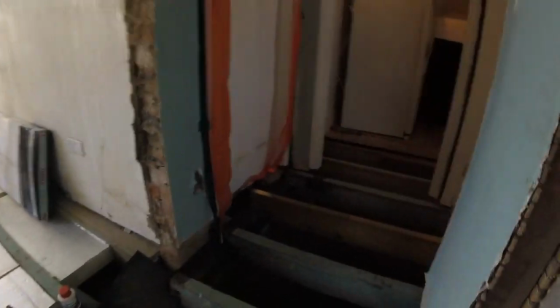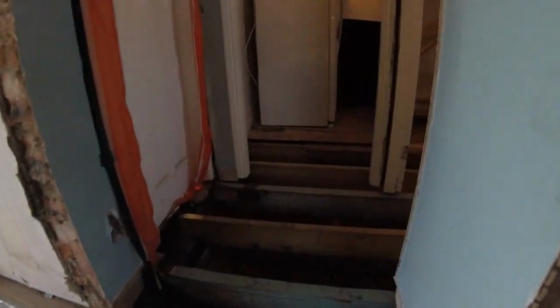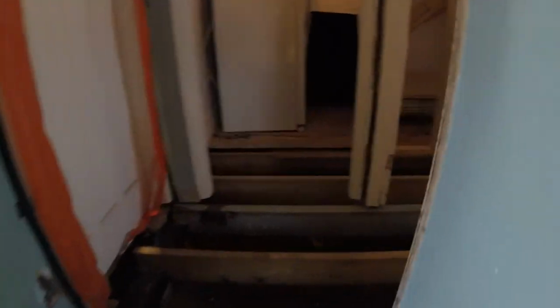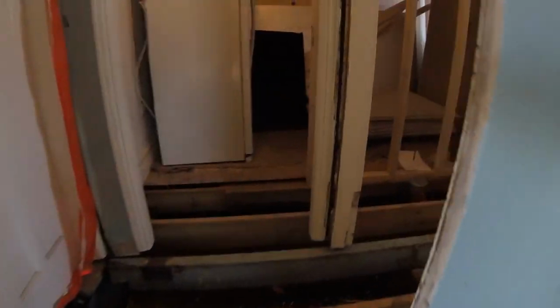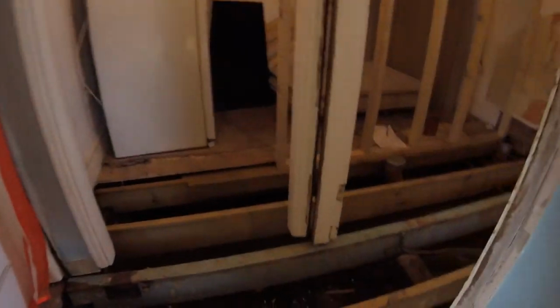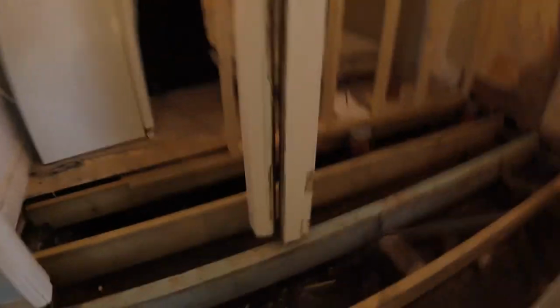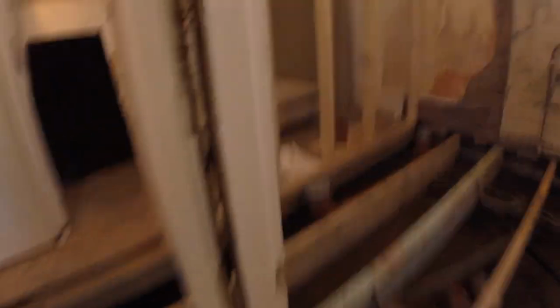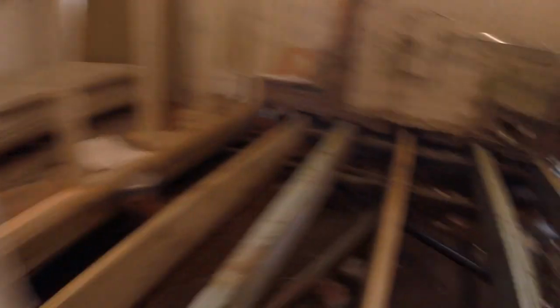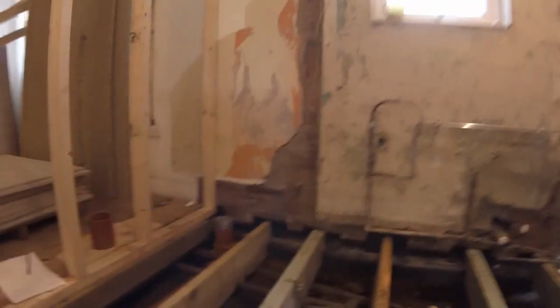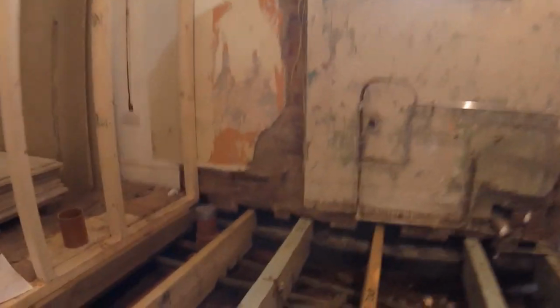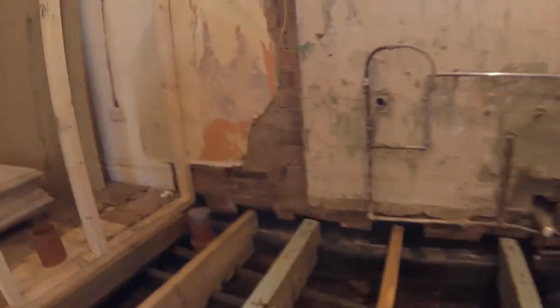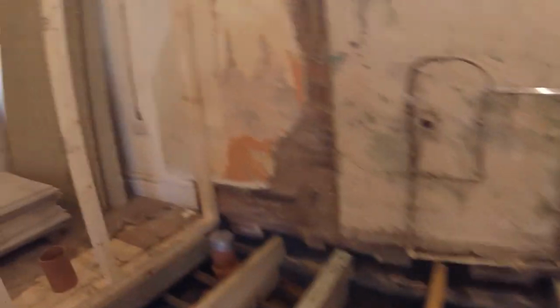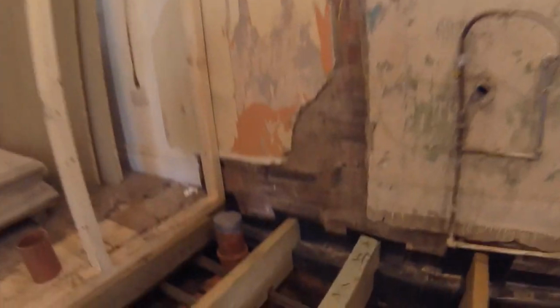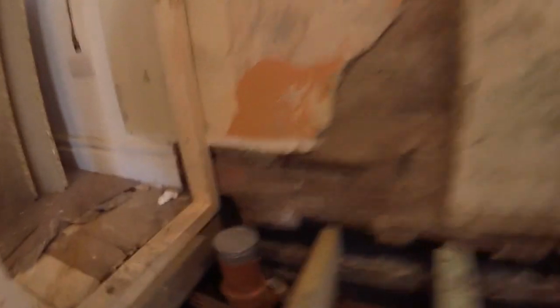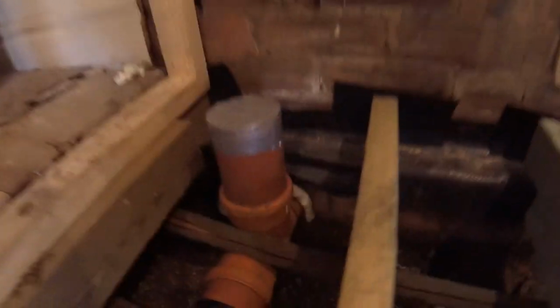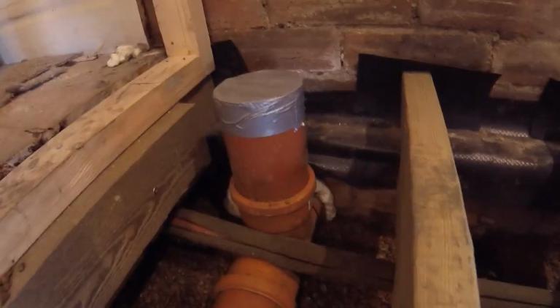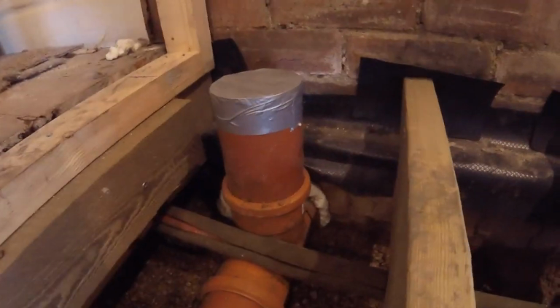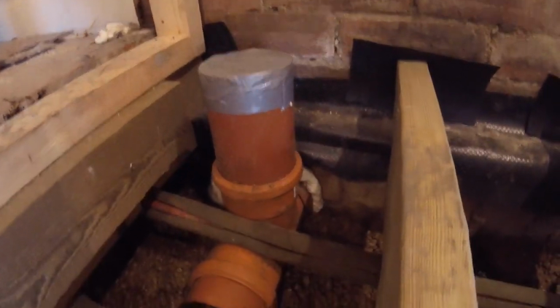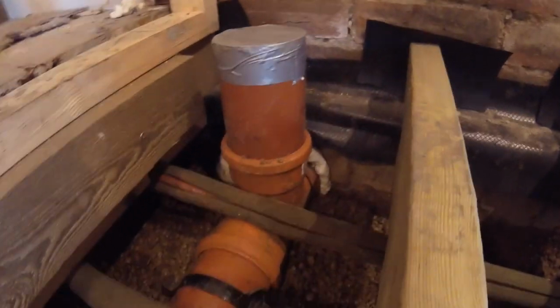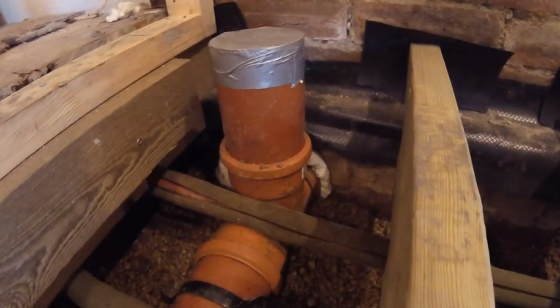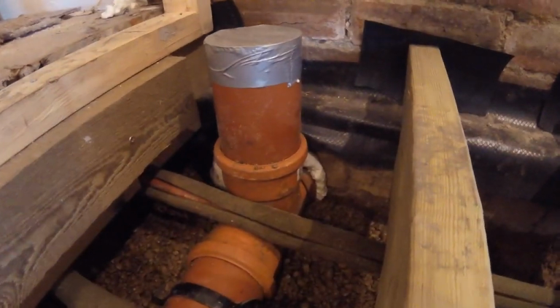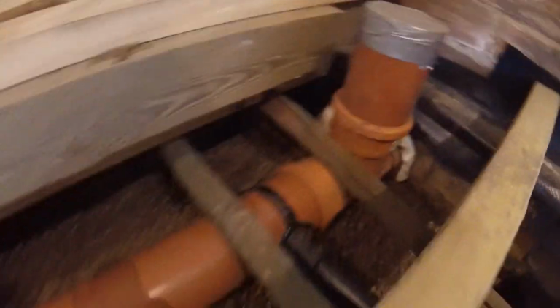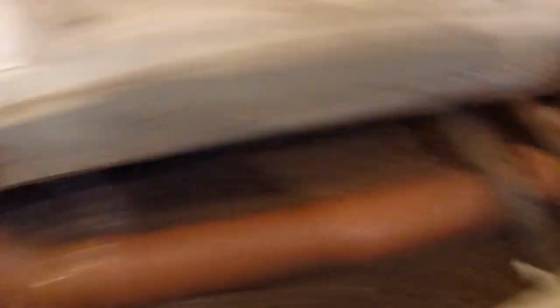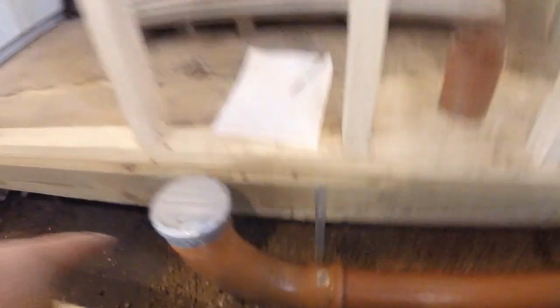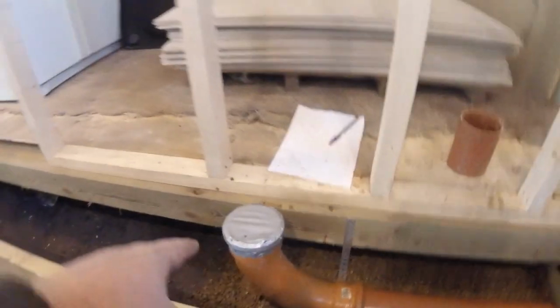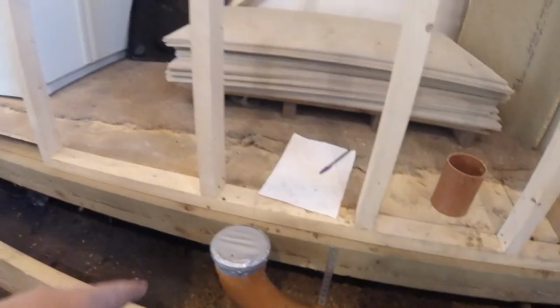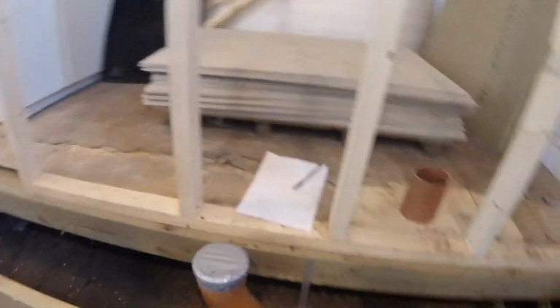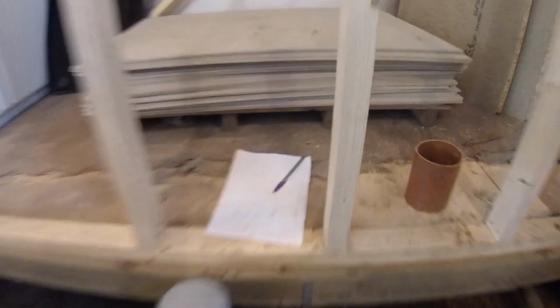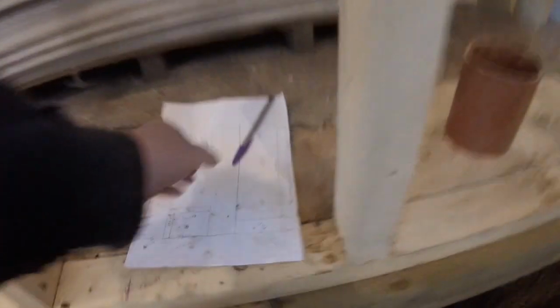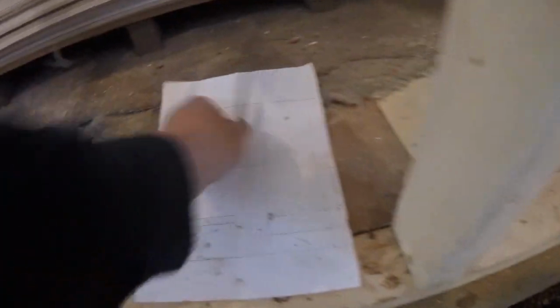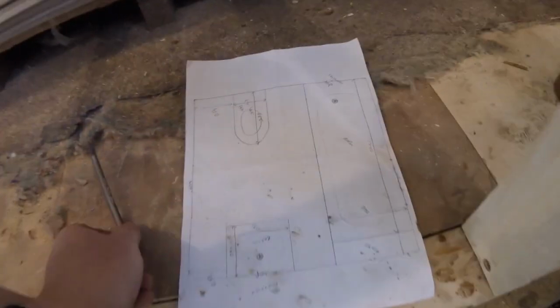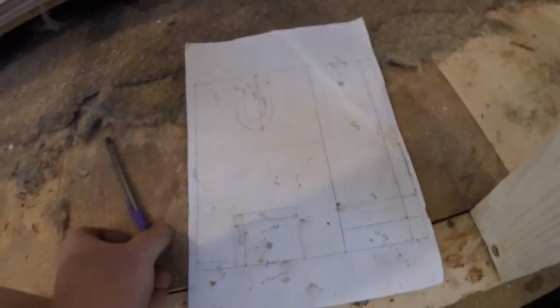And where it comes through the wall, we've got the tee up. This is going to drain the bath along to where the new toilet is. That's the little layout there.